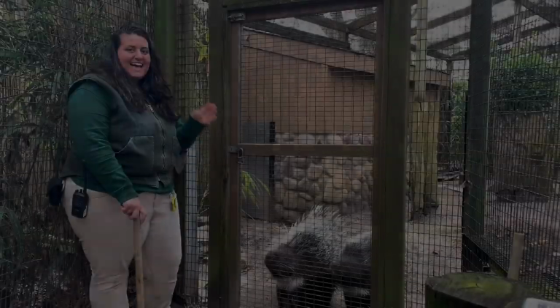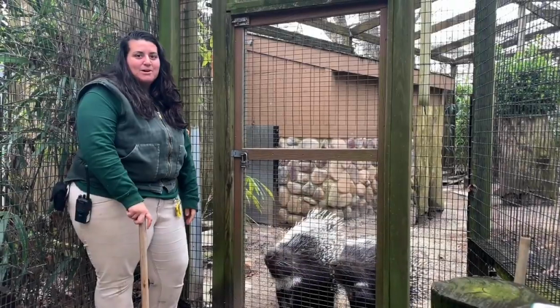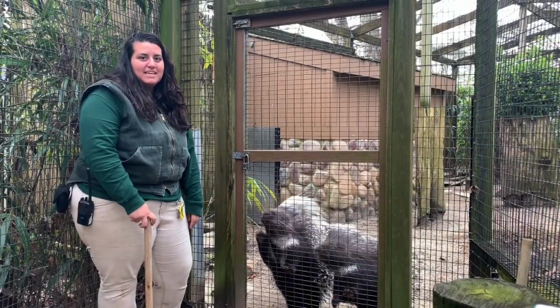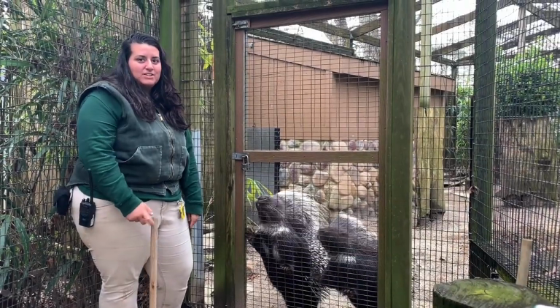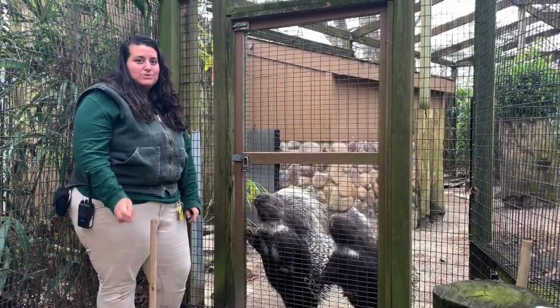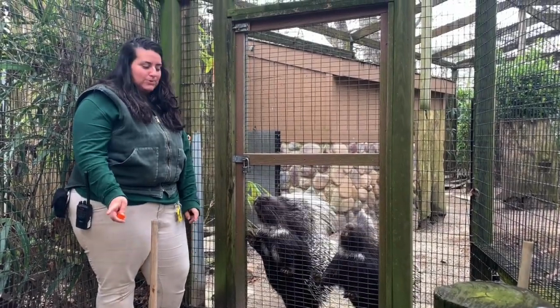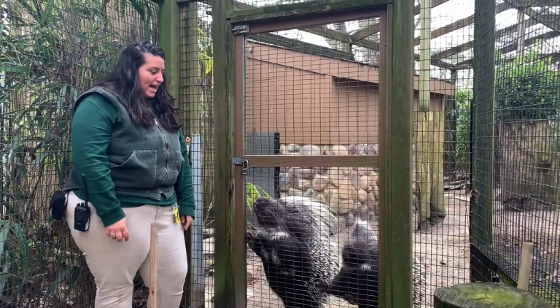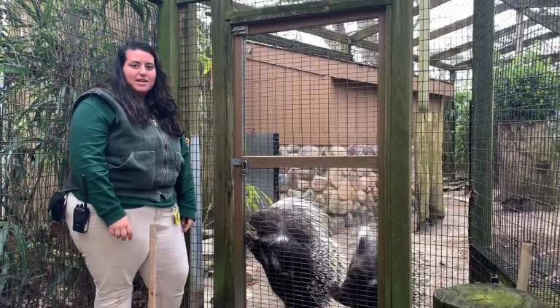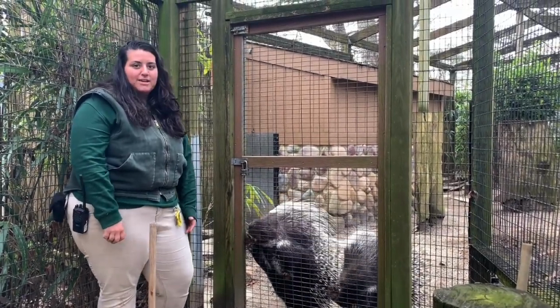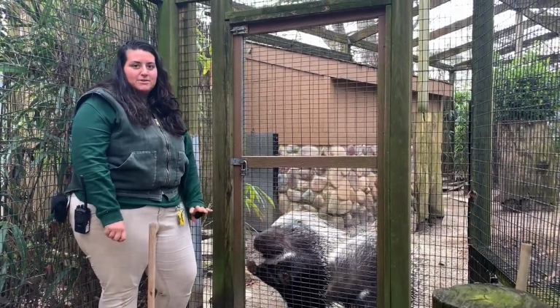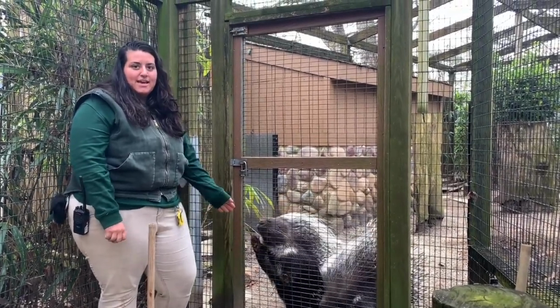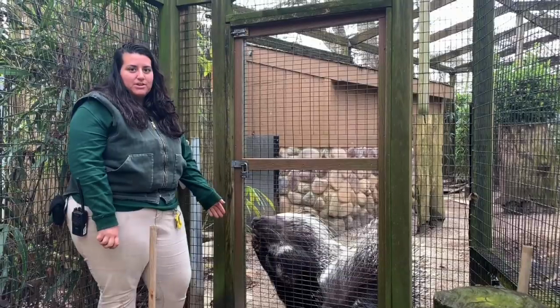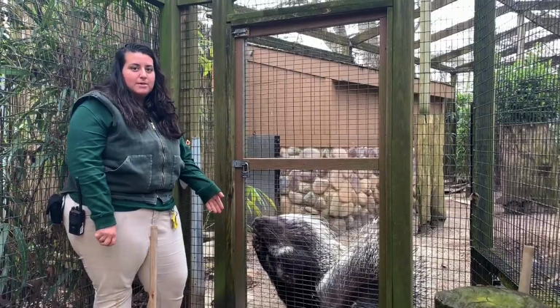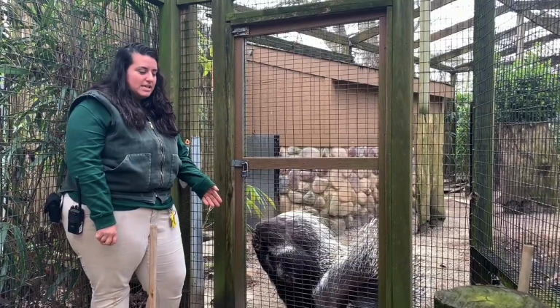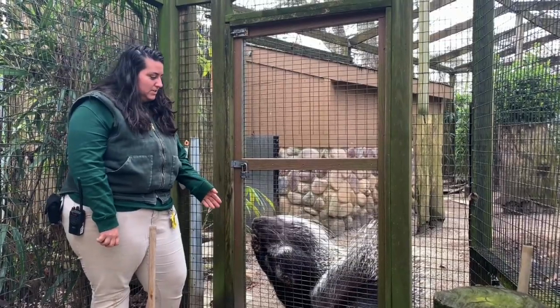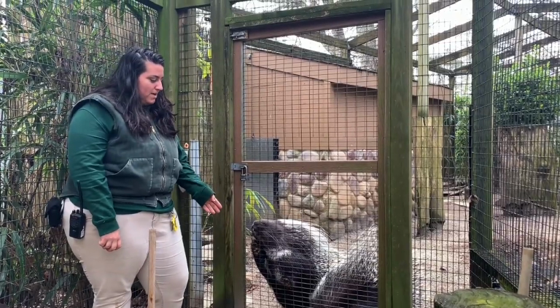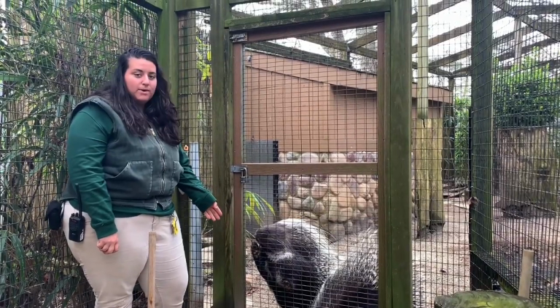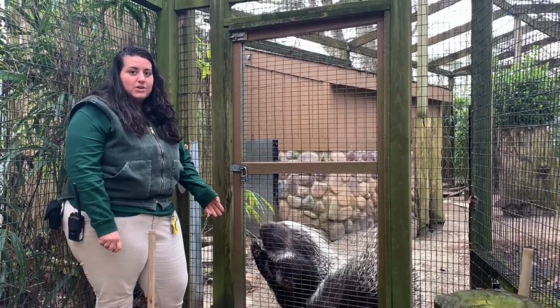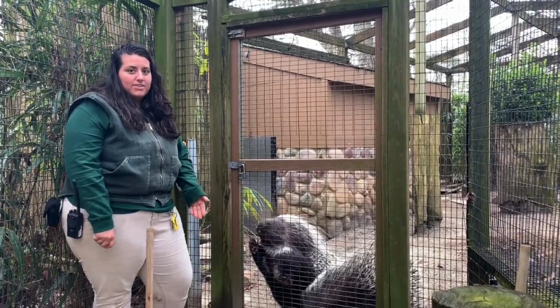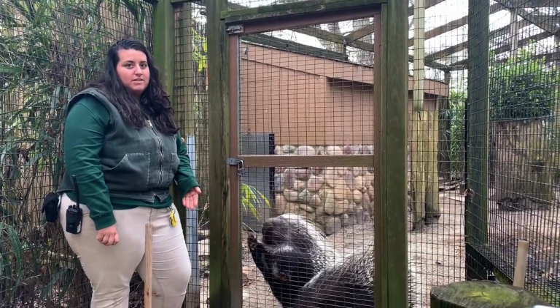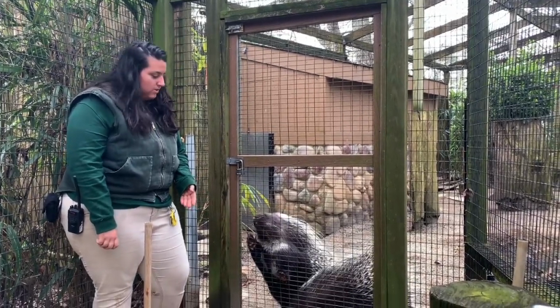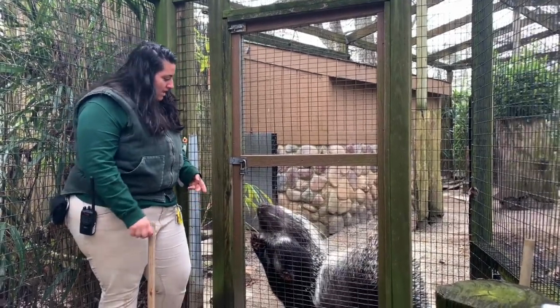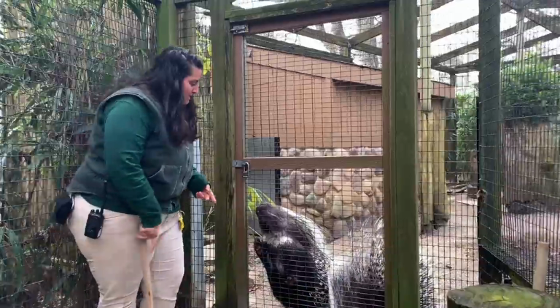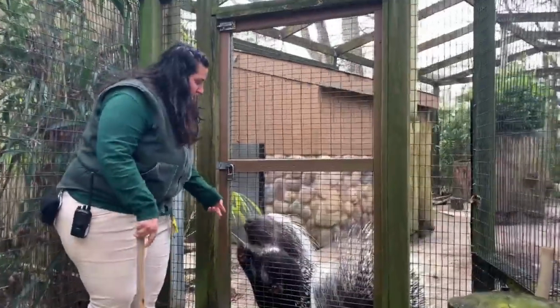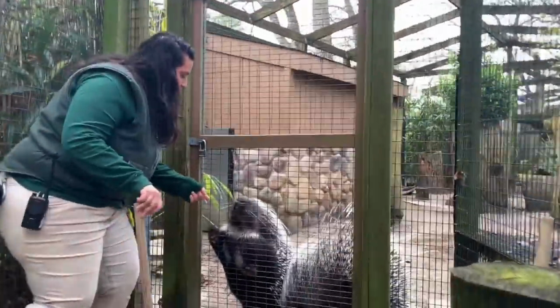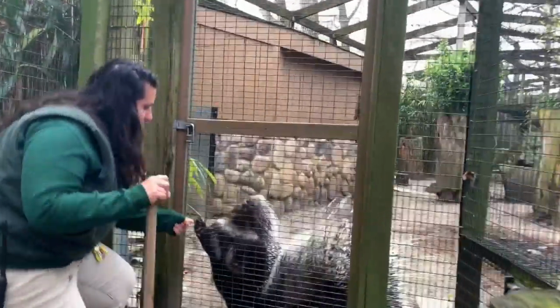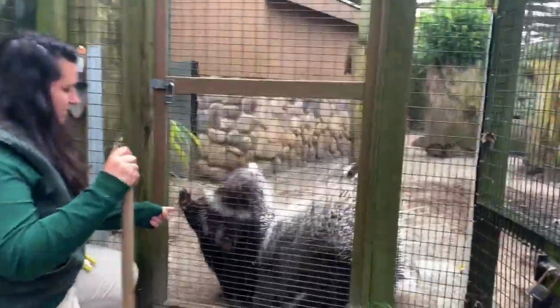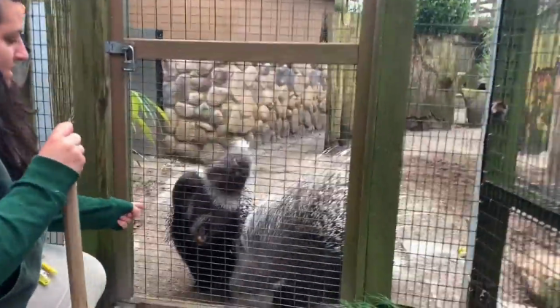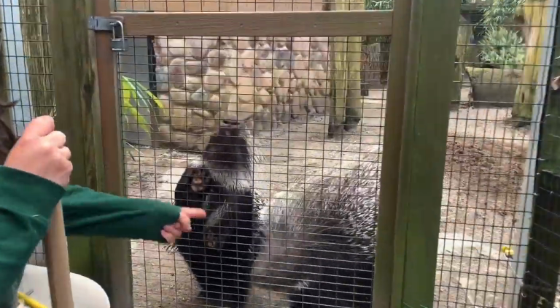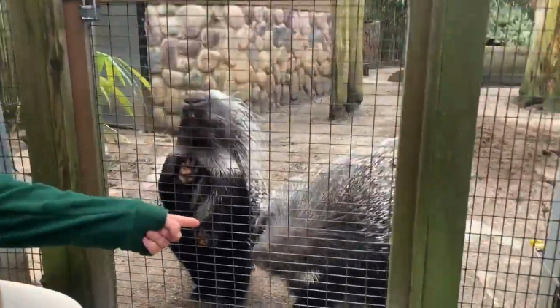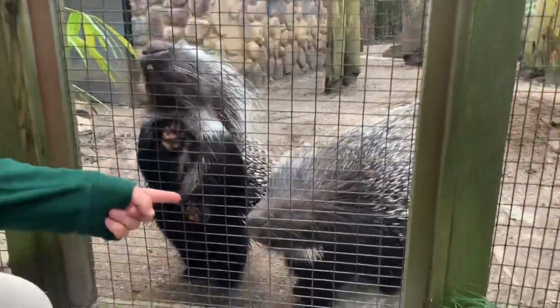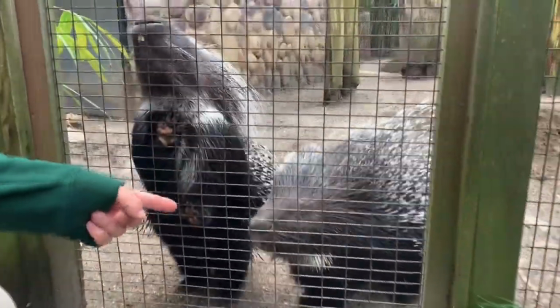Welcome back to Cape May County Zoo's Zoo School. I'm Lauren. I'm a keeper here at the zoo, and today I'm going to show you our porcupine training and talk to you a little about our boys, who are brothers. They're 11 years old. If you can see them right here, this is Don Prickles and right next to him is his brother Quilber.